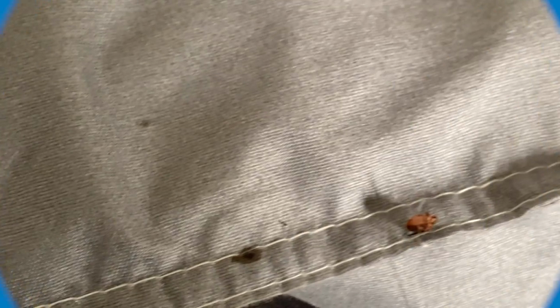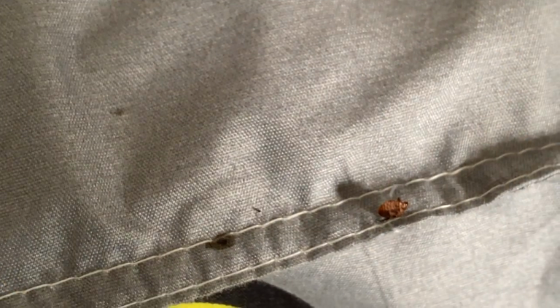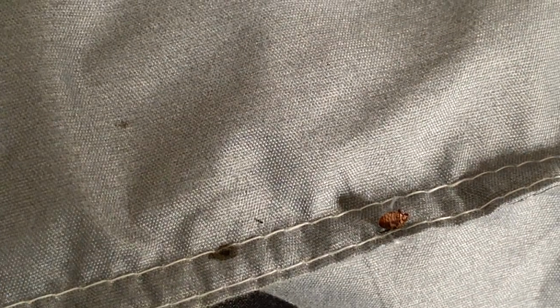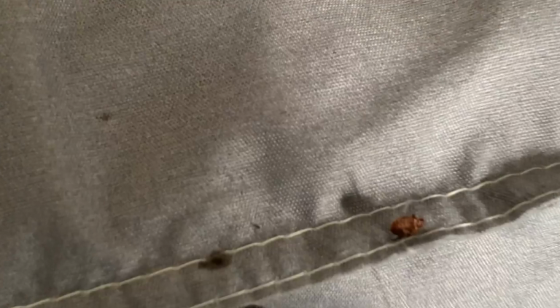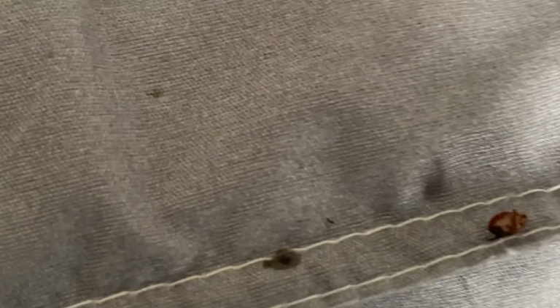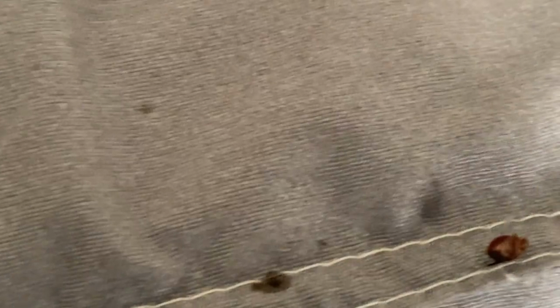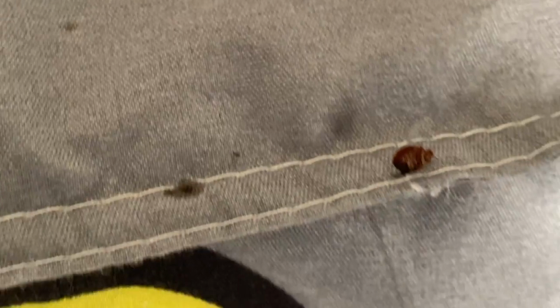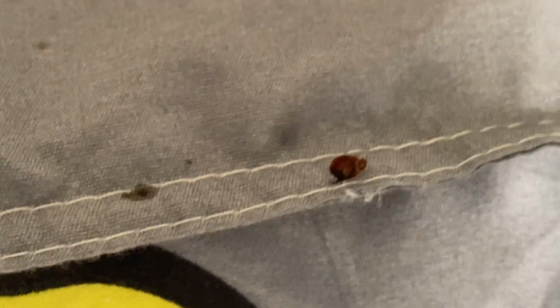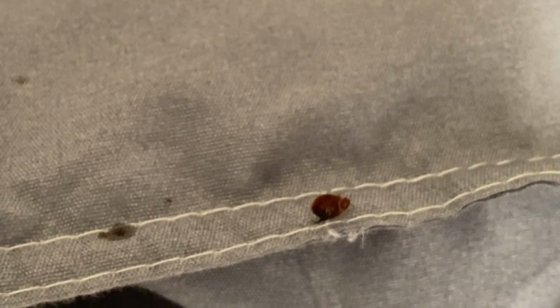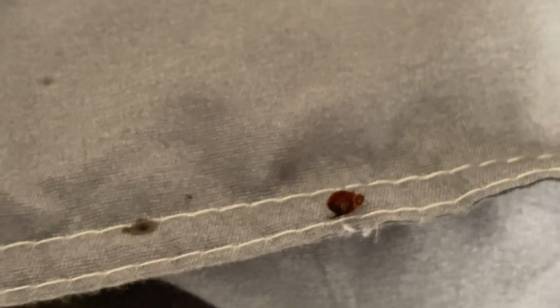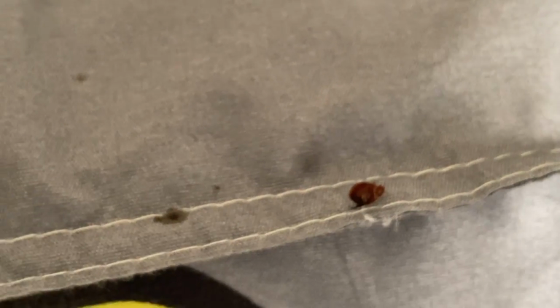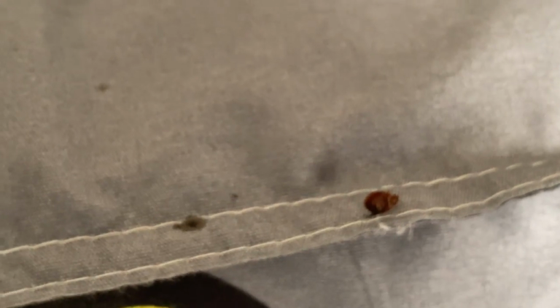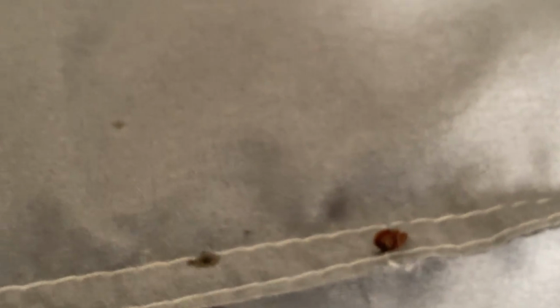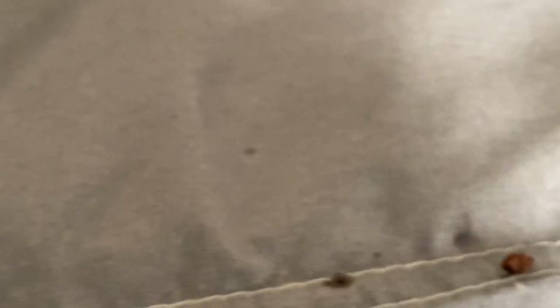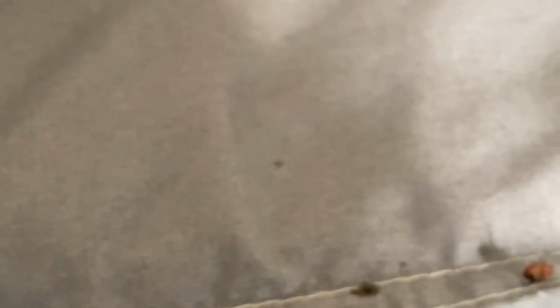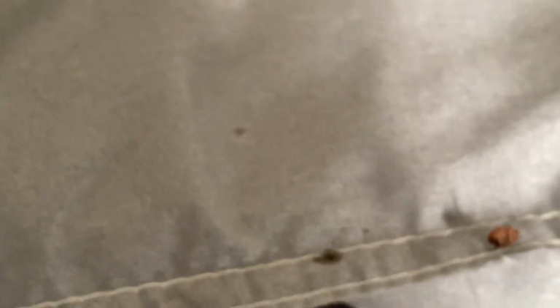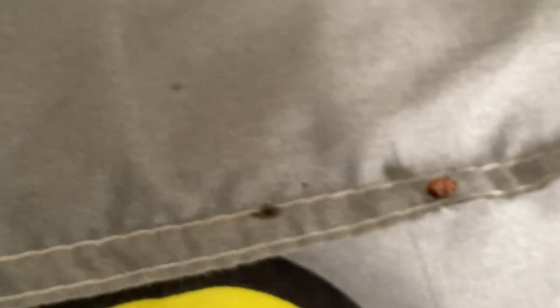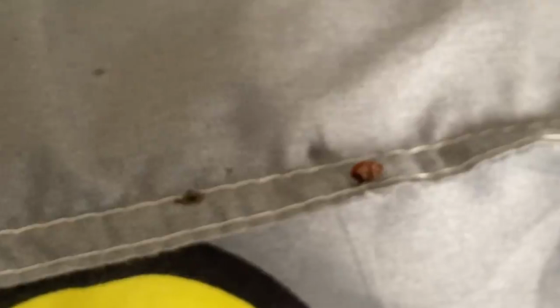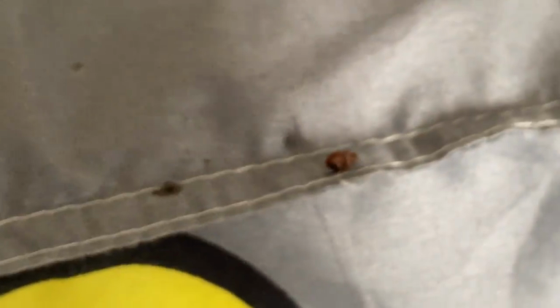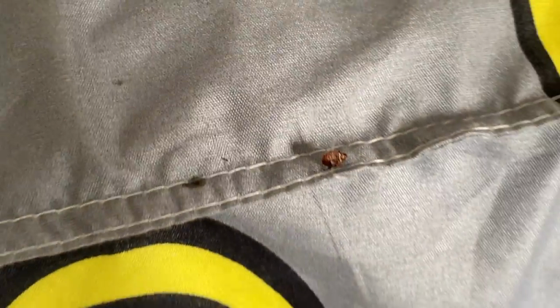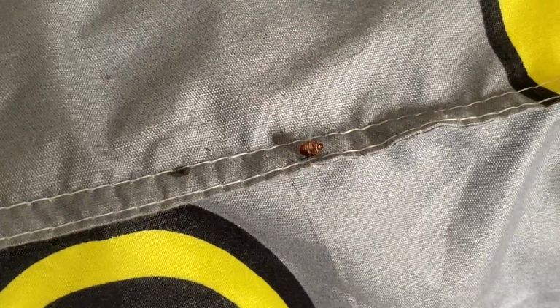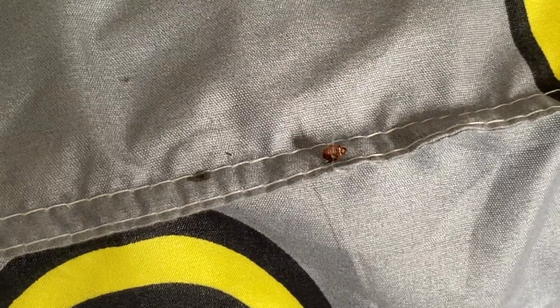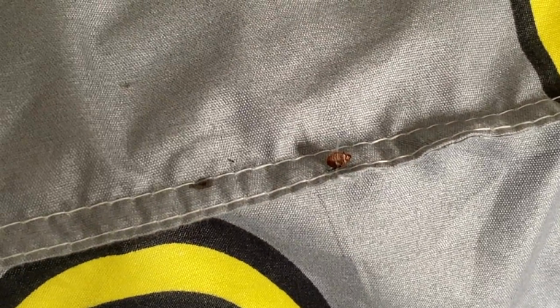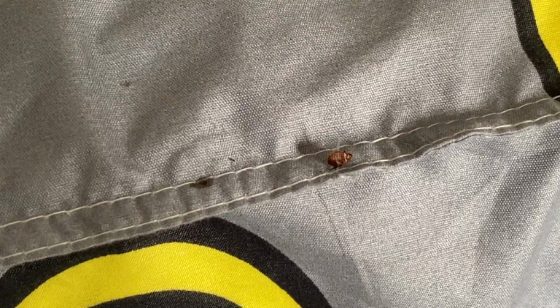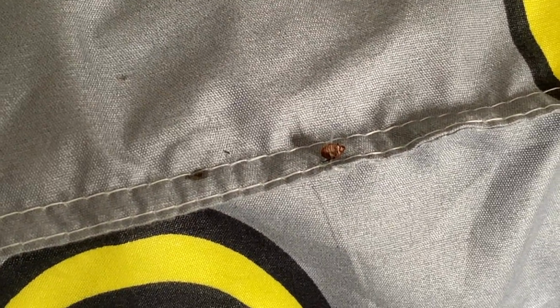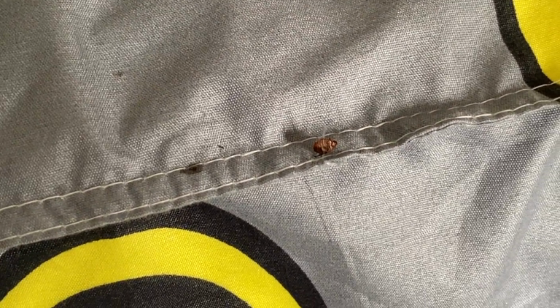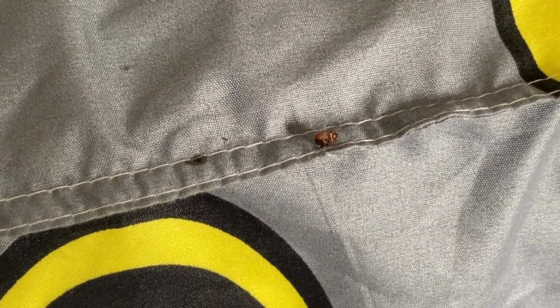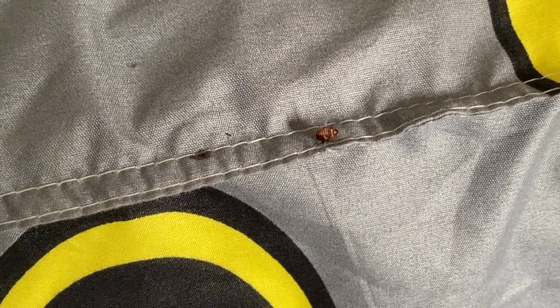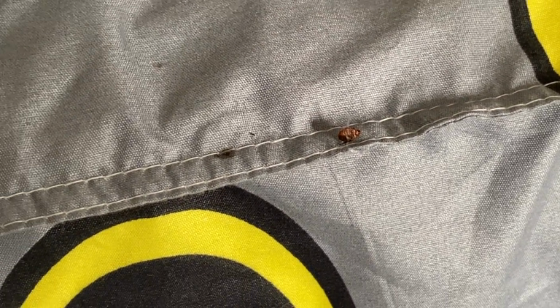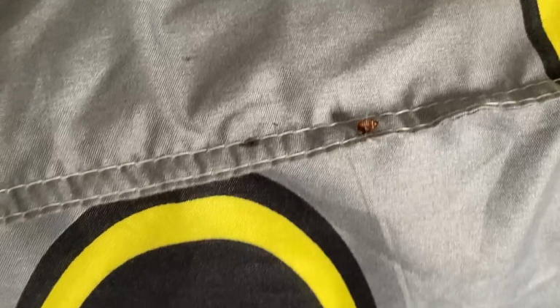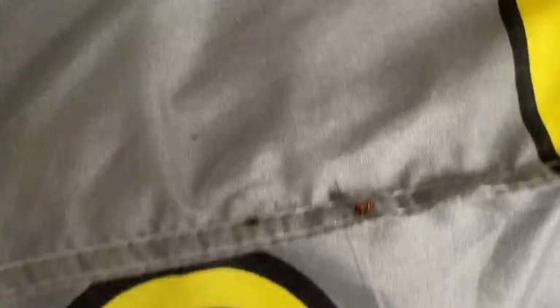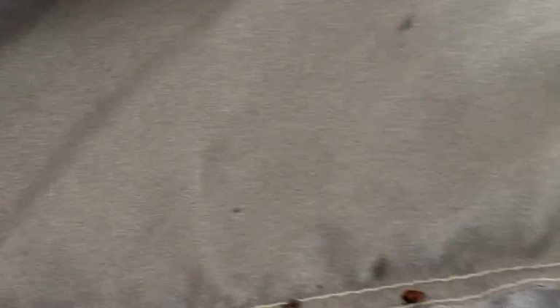That right there is a bed bug. In fact, there are bed bugs all over the mattress, the frame, the molding on the wall, and in the end table. The infestation was so bad that all the items inside the home had to be disposed of.